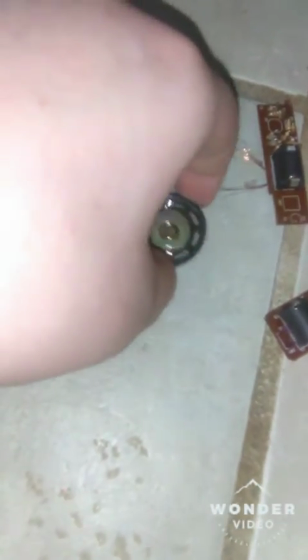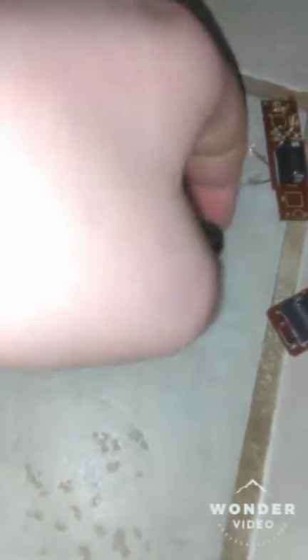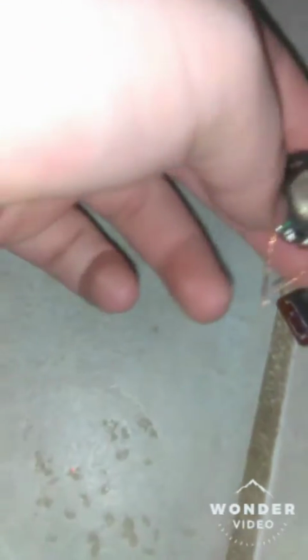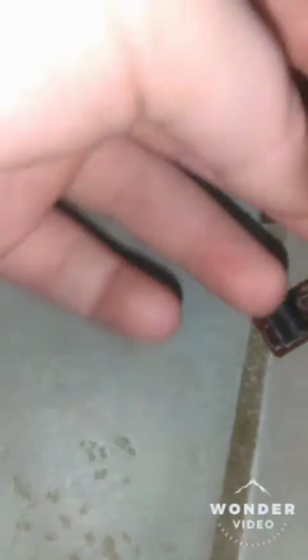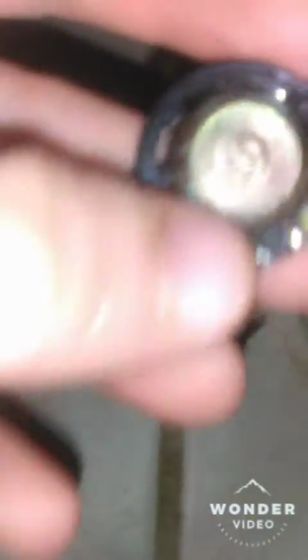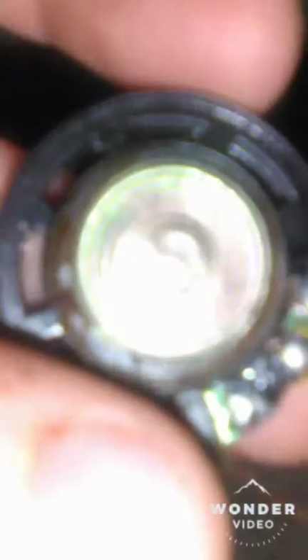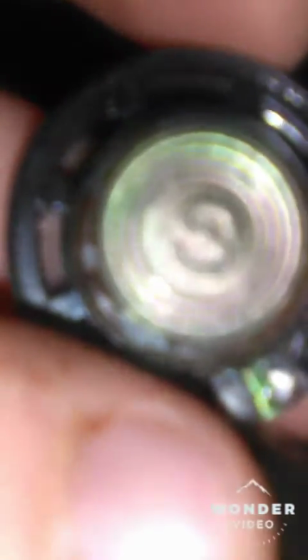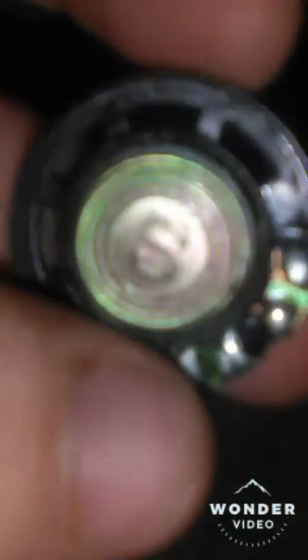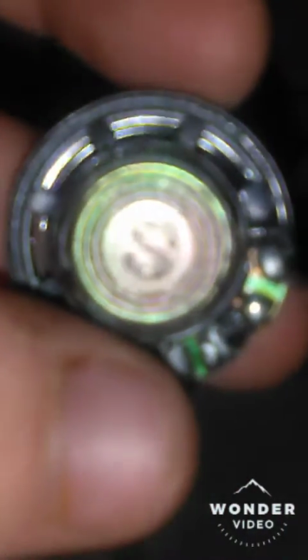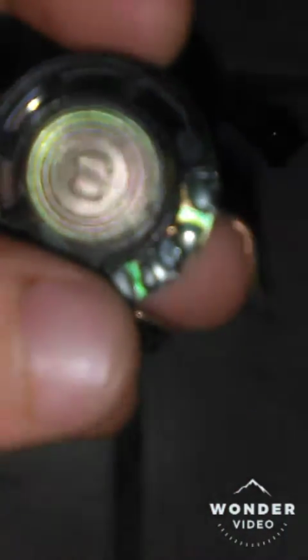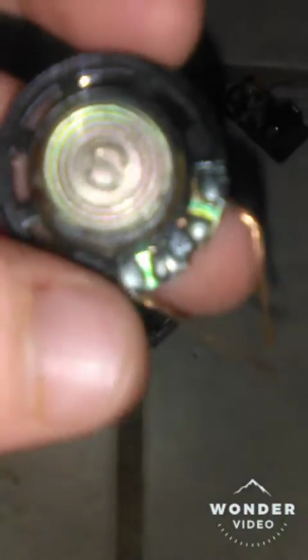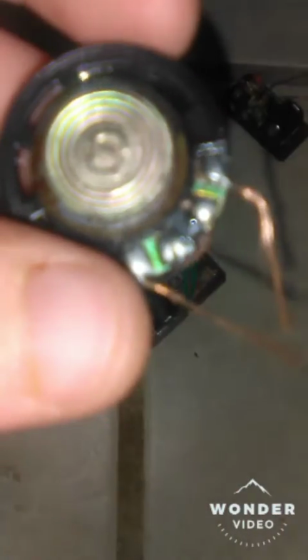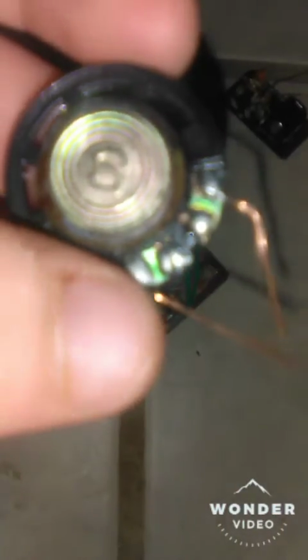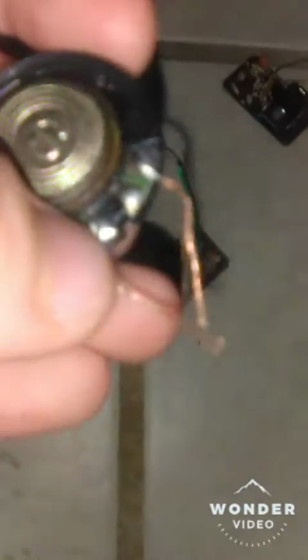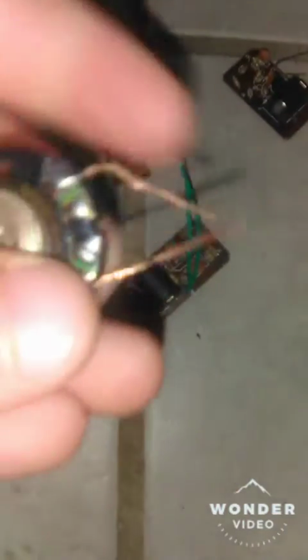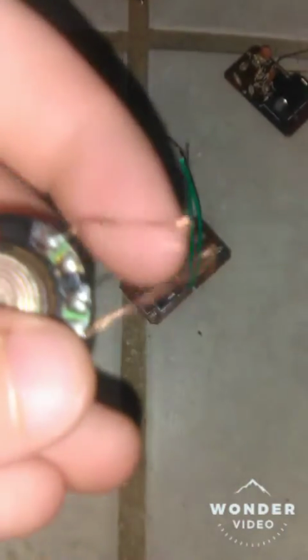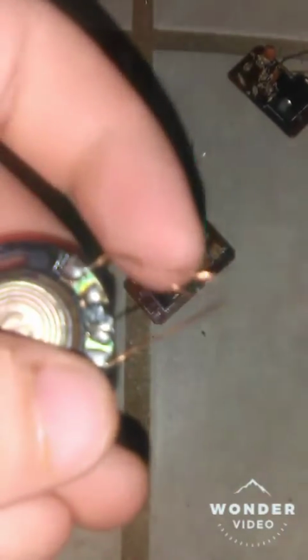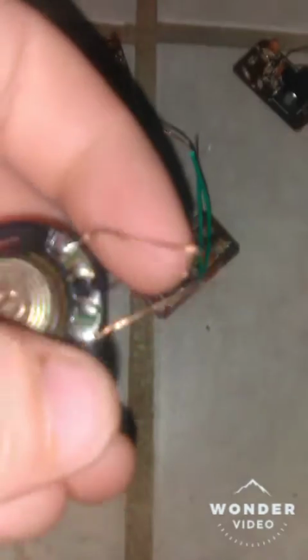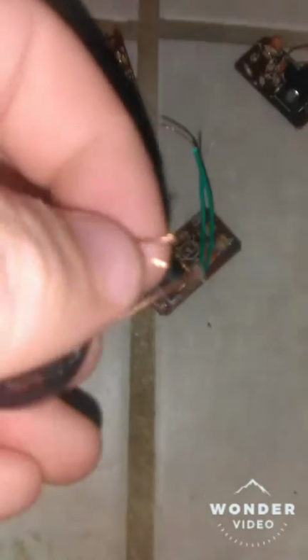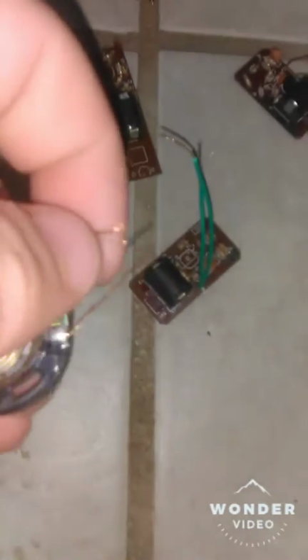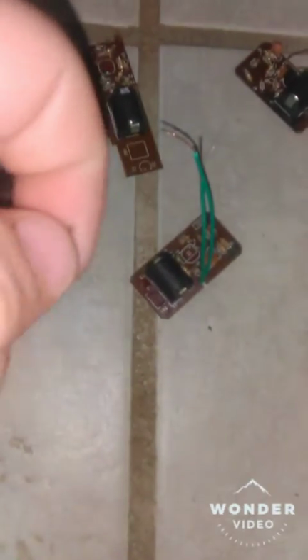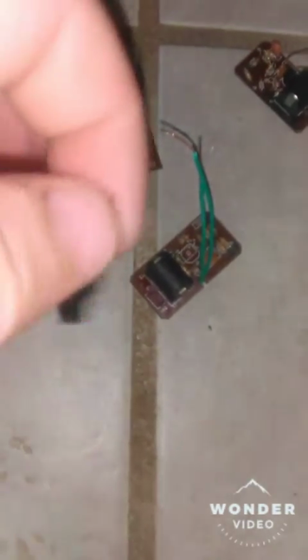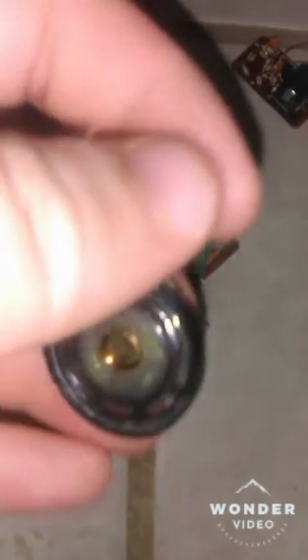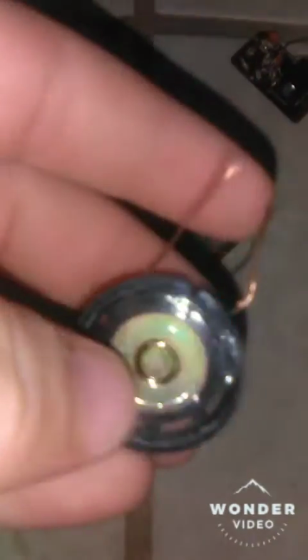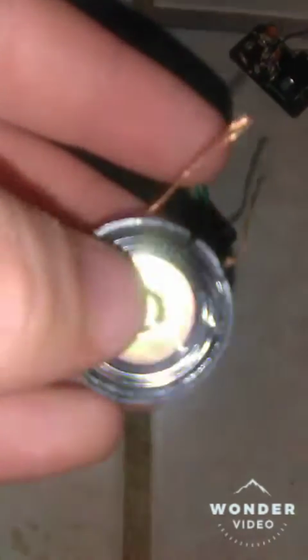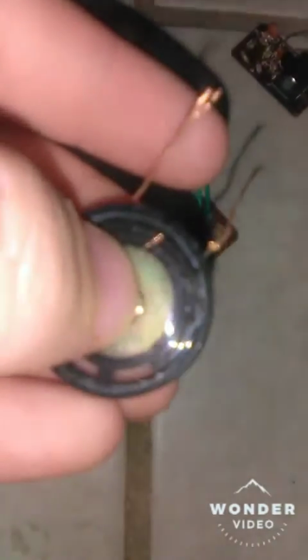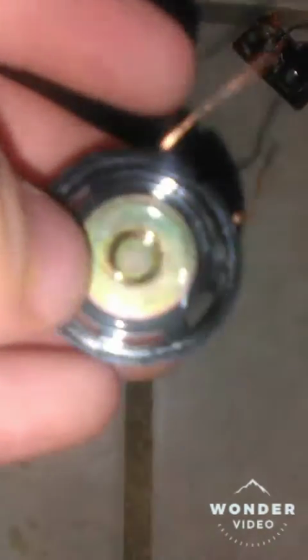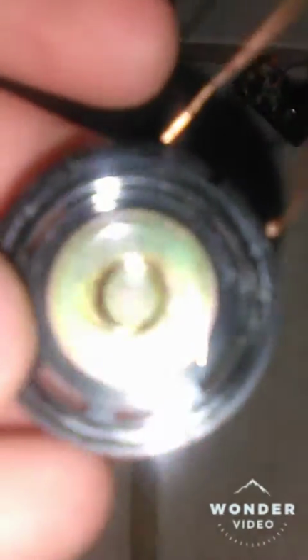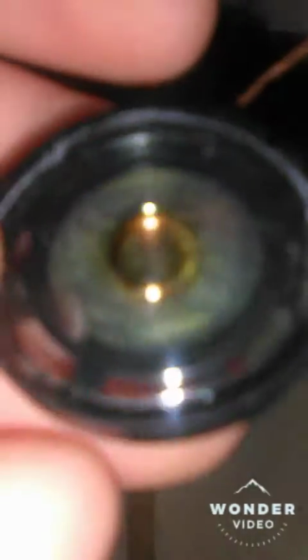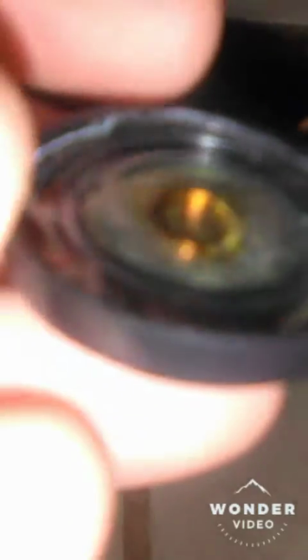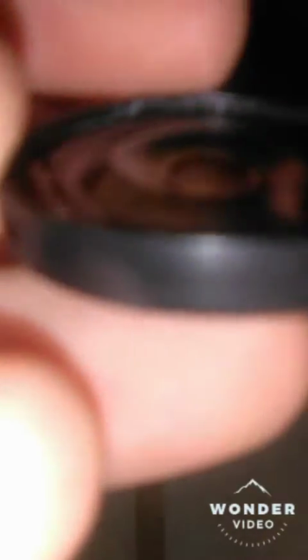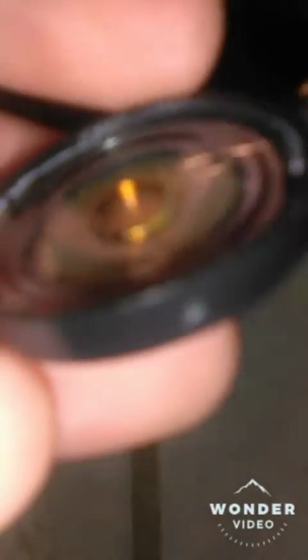The magnet says 'S' for some reason — I'm not sure why, but if you all know, please tell me. And it's a cheap little mylar speaker.